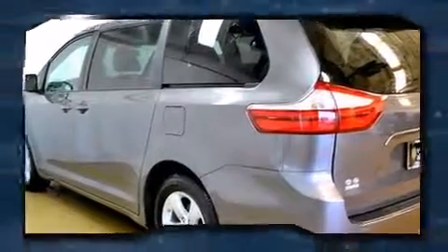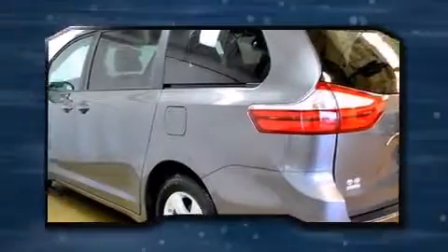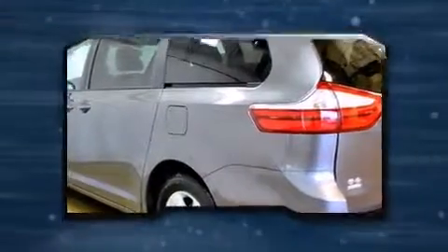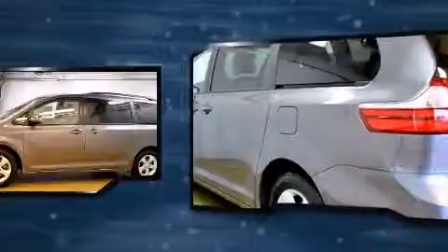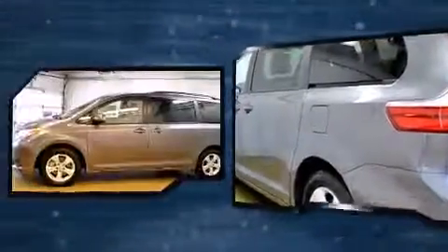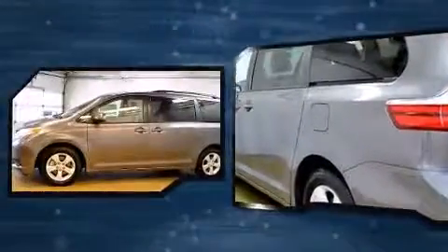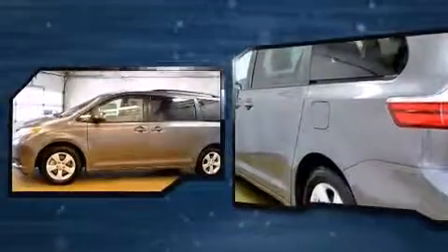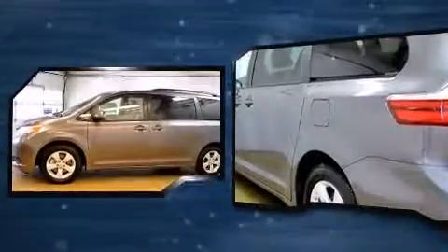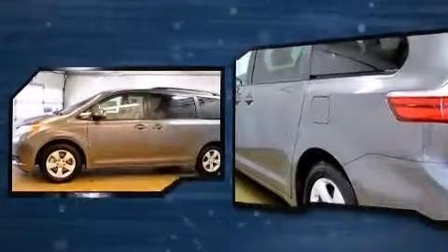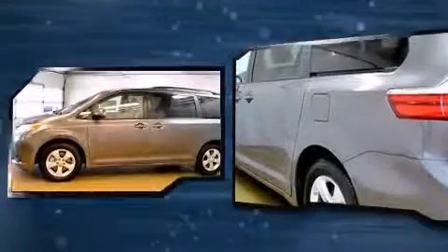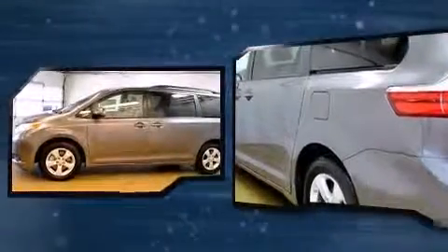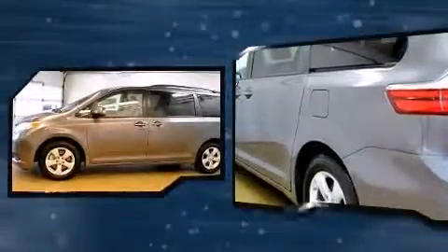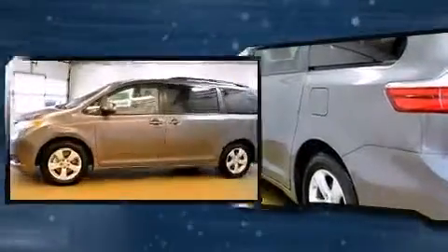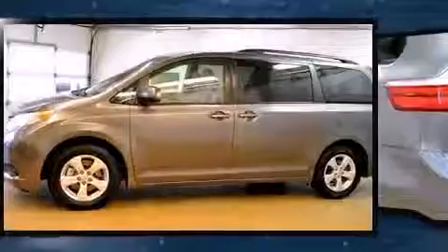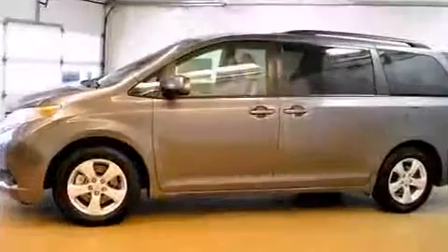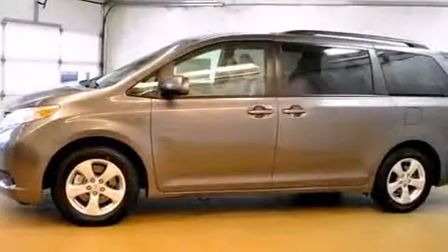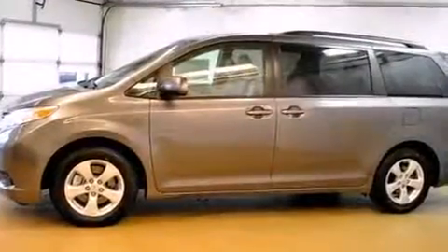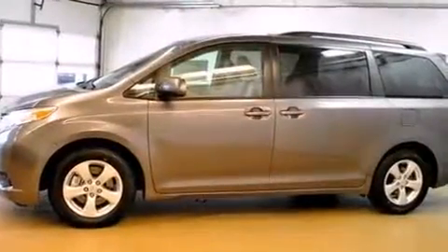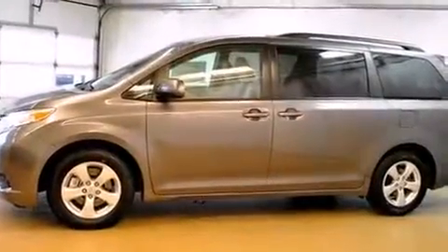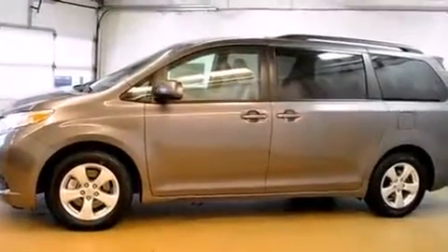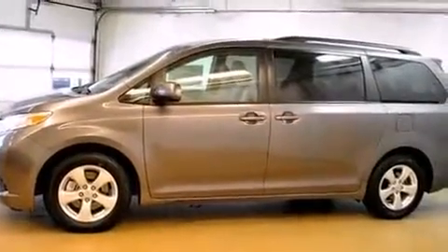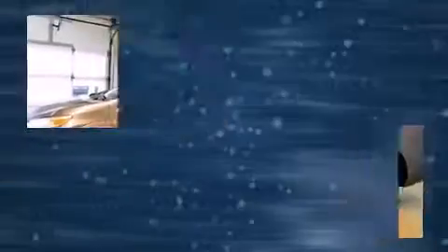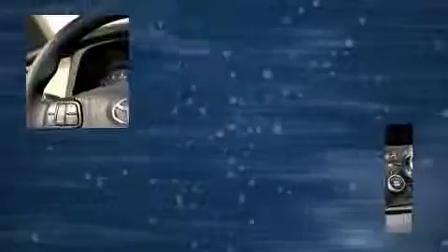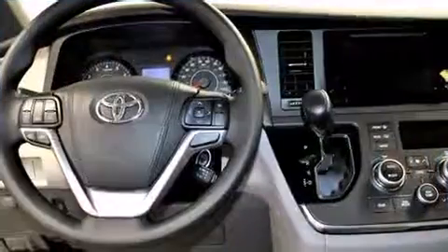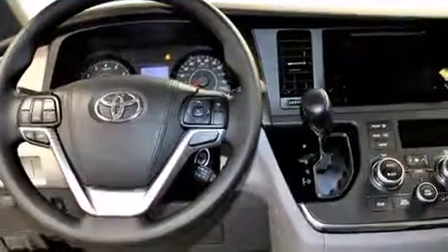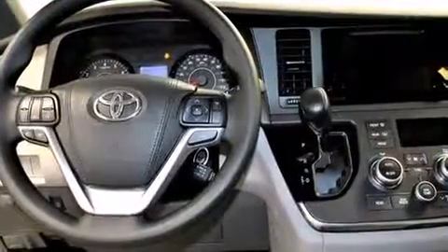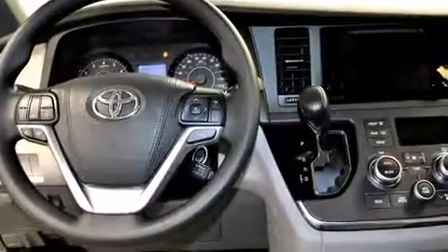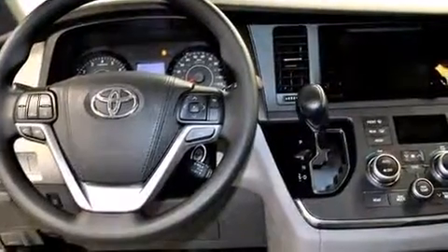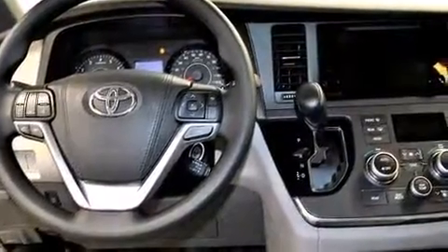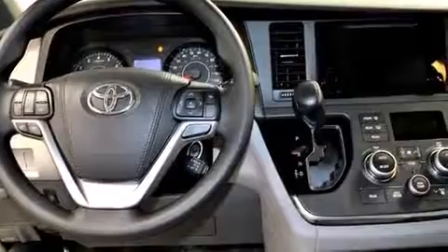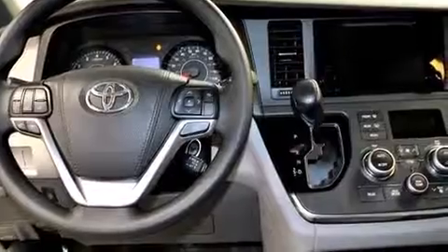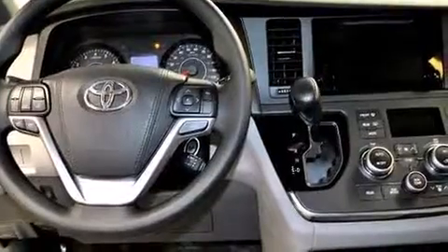Top features include cruise control, one-touch window functionality, an automatic dimming rear-view mirror, heated door mirrors, and remote keyless entry.